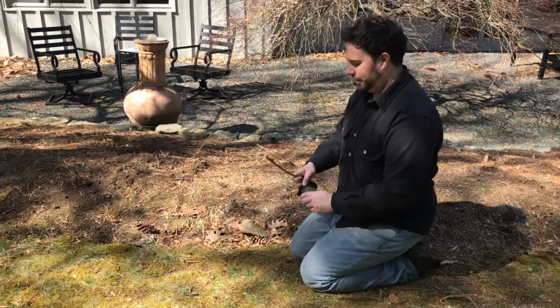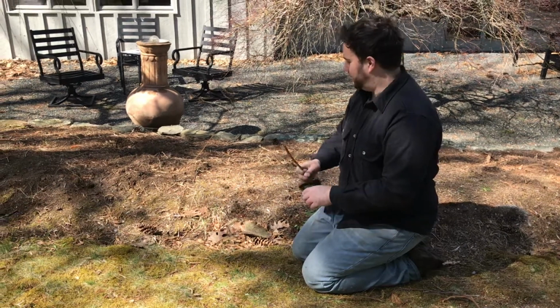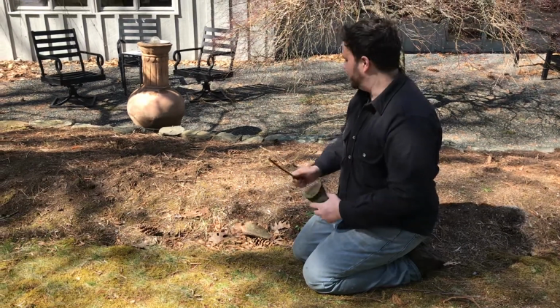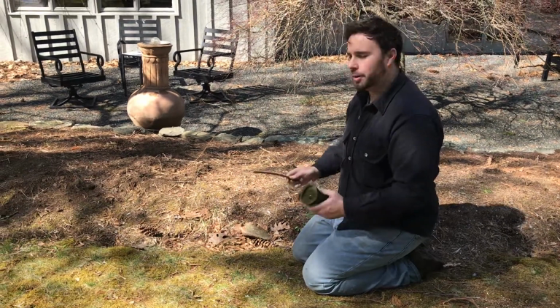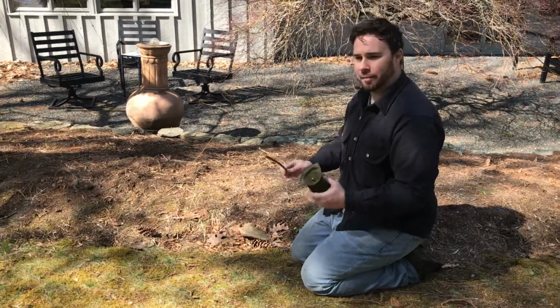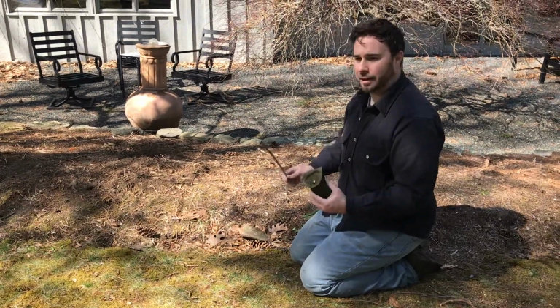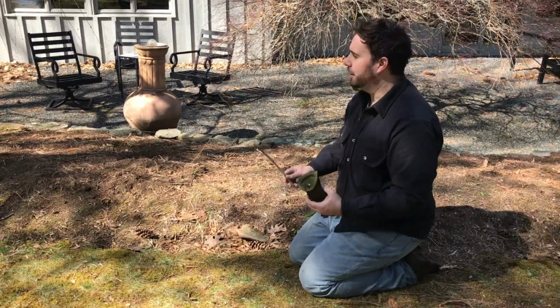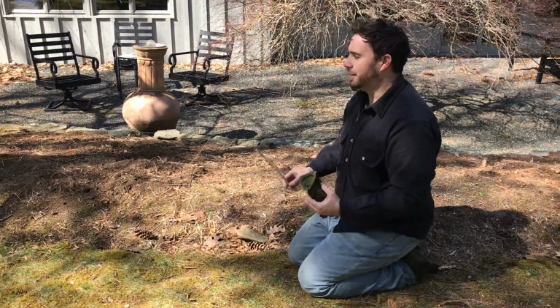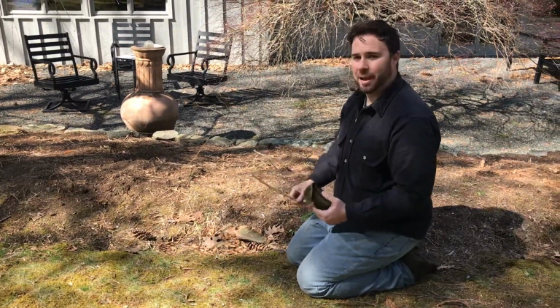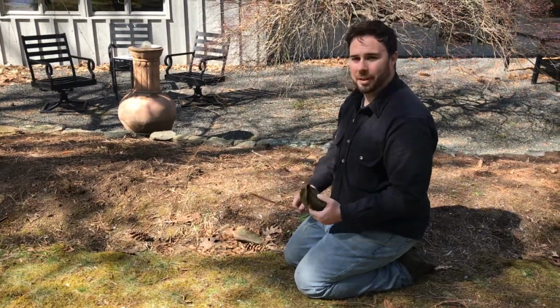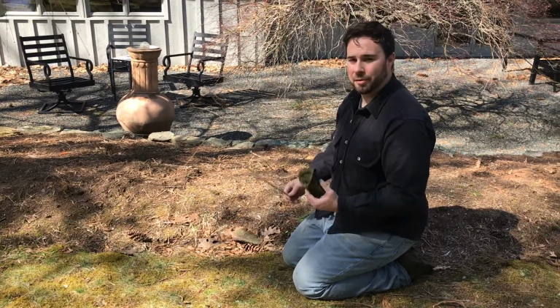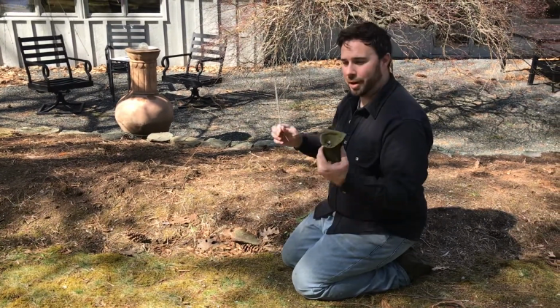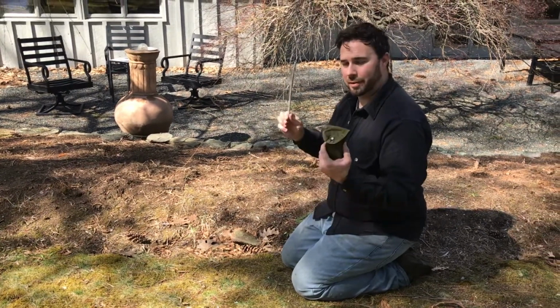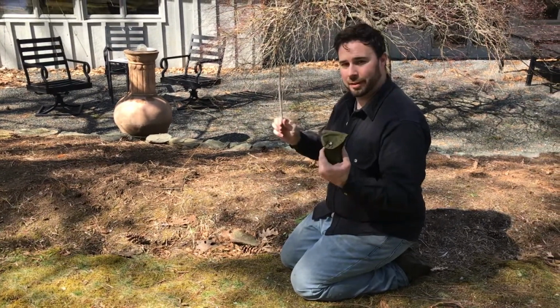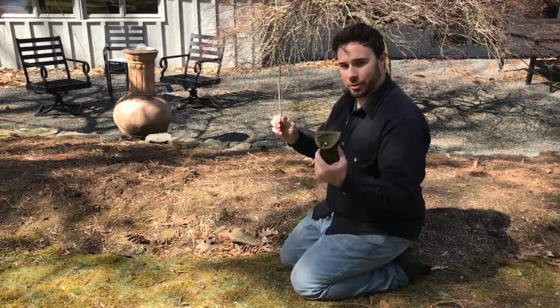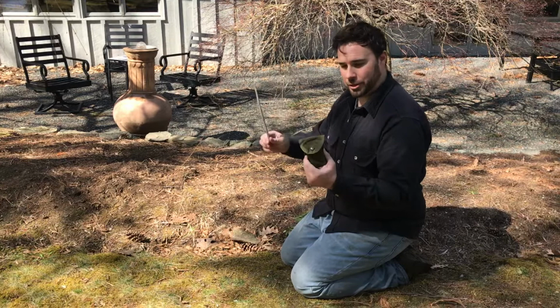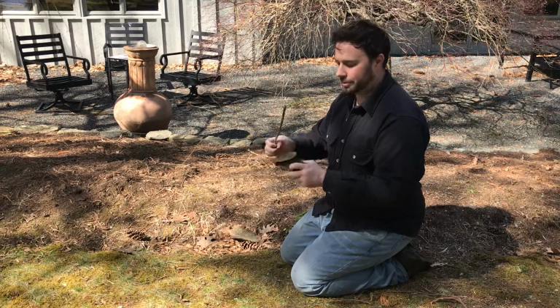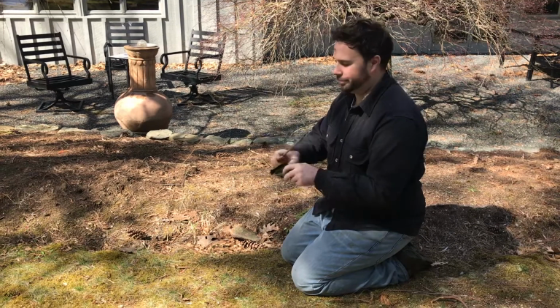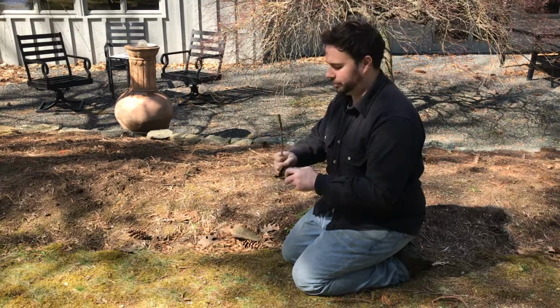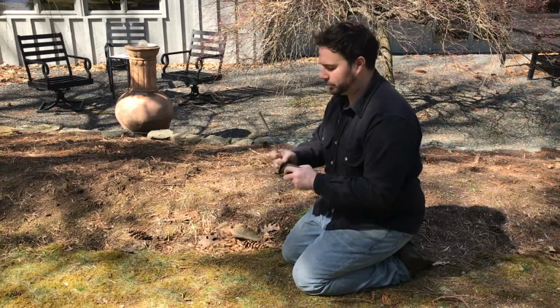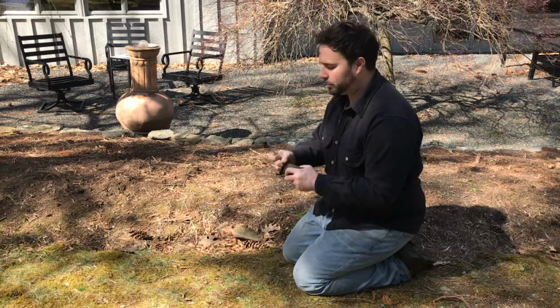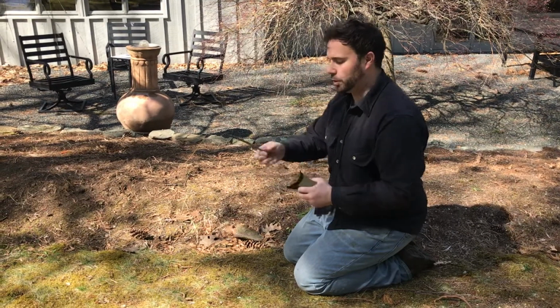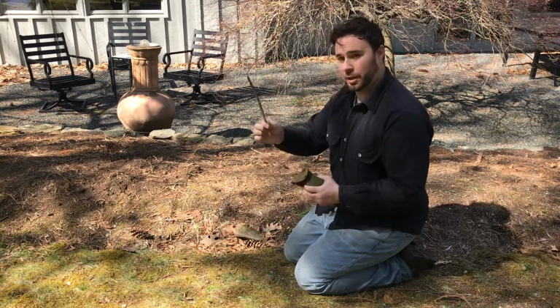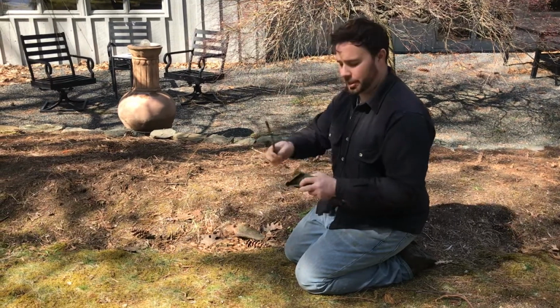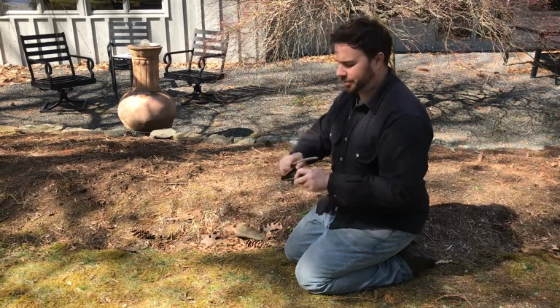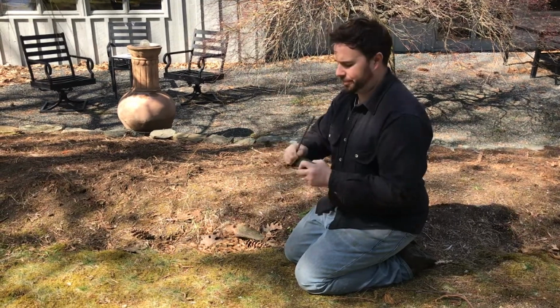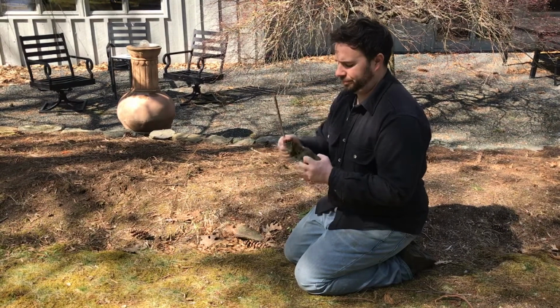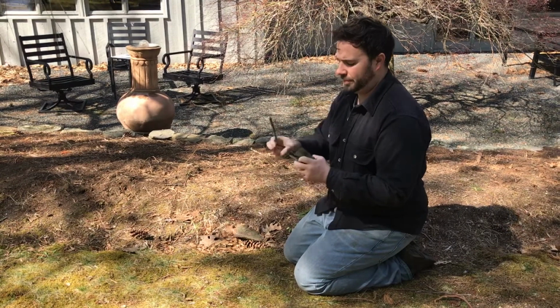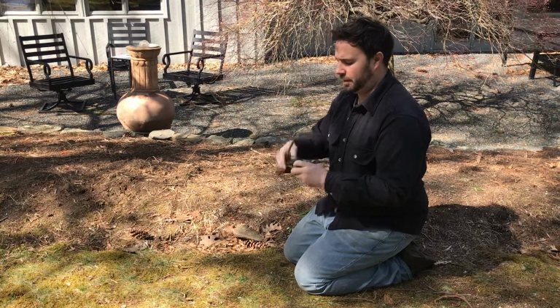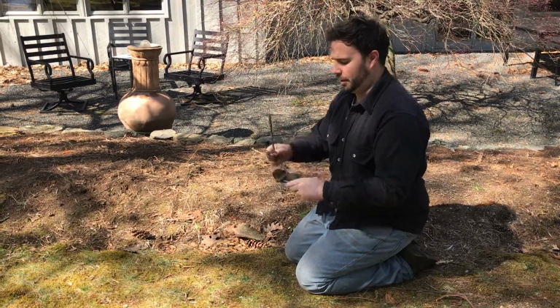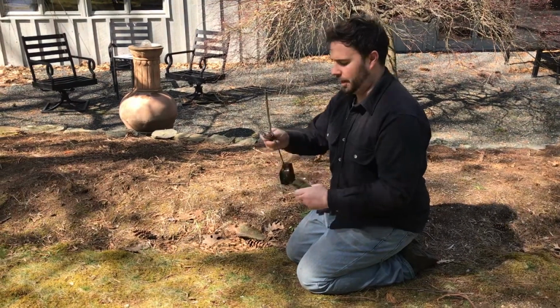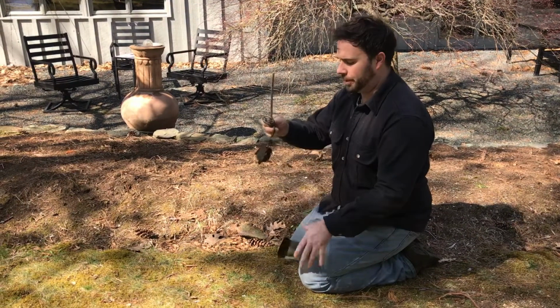We're going to show you how to find time if you have direction. You need a stick and a compass.